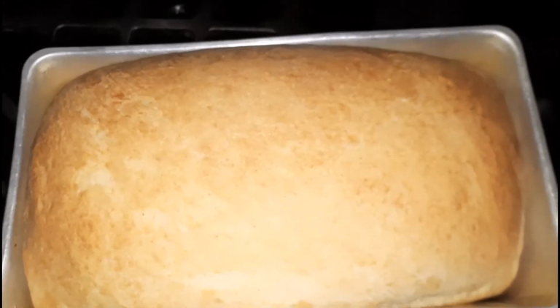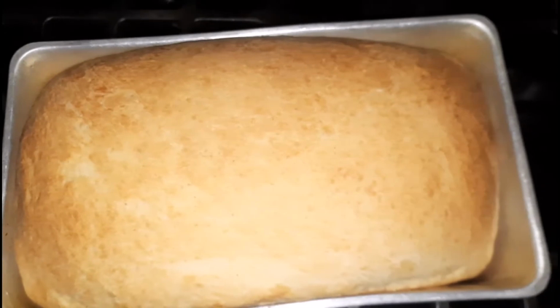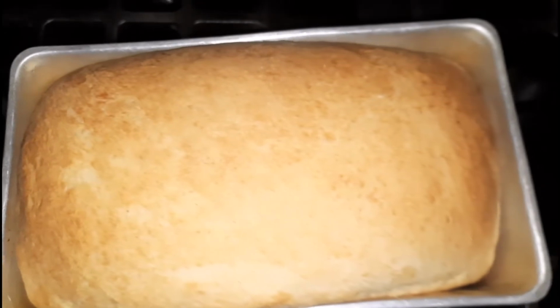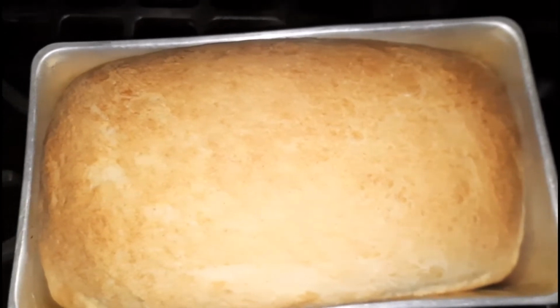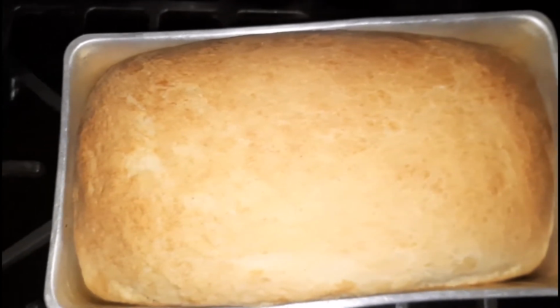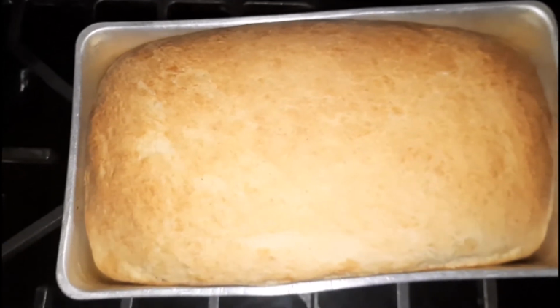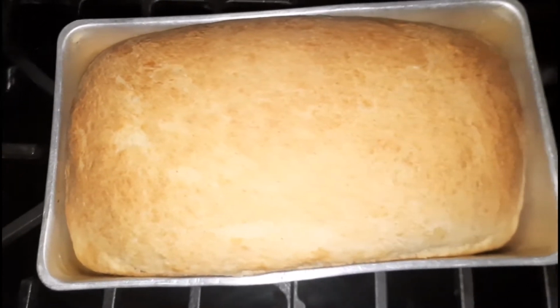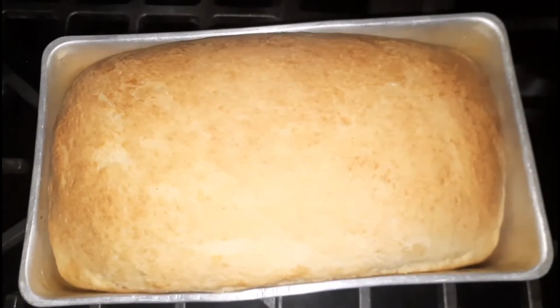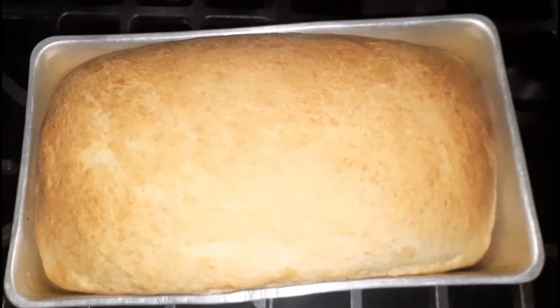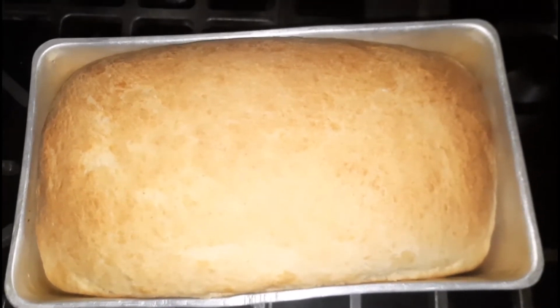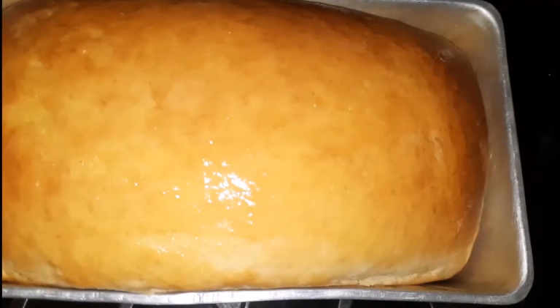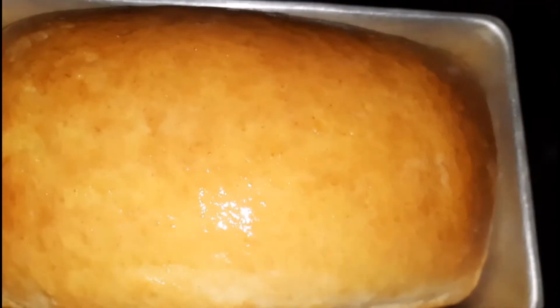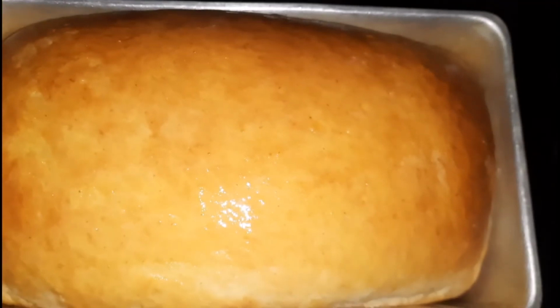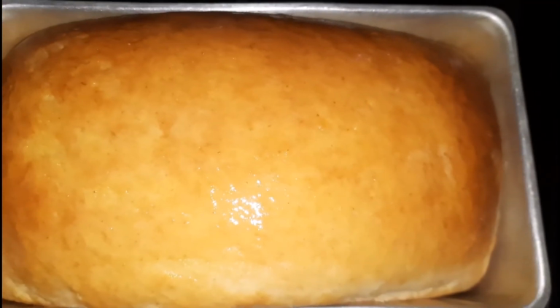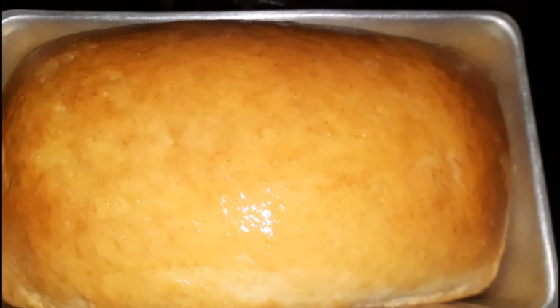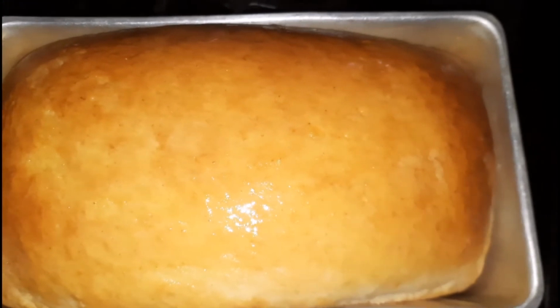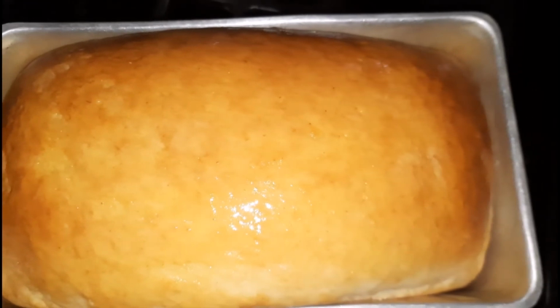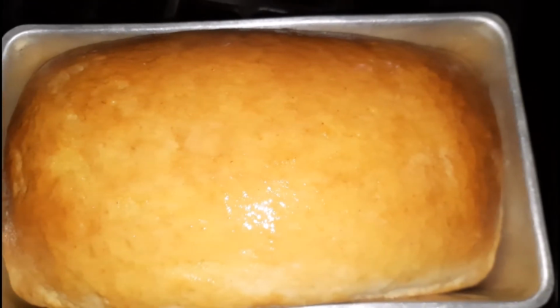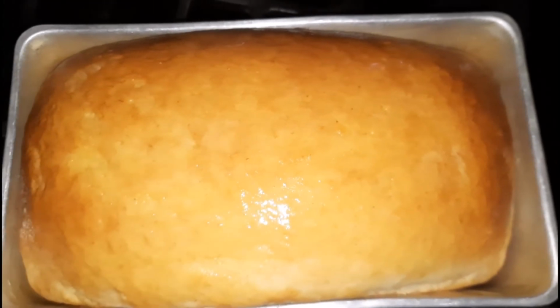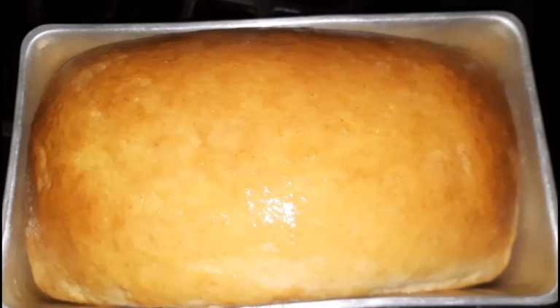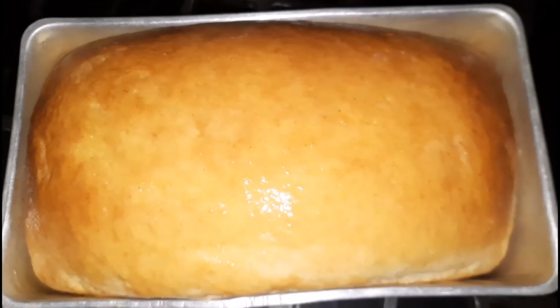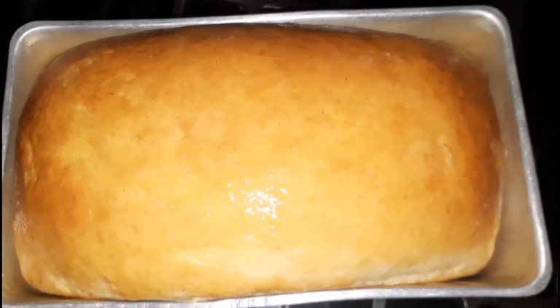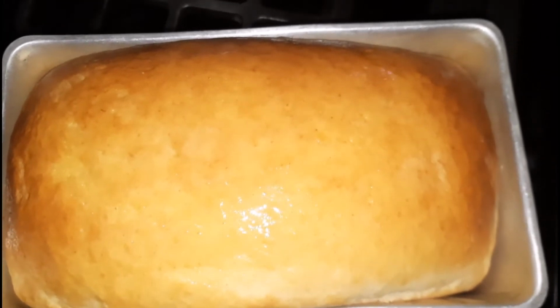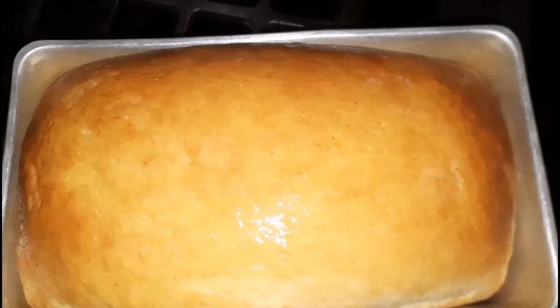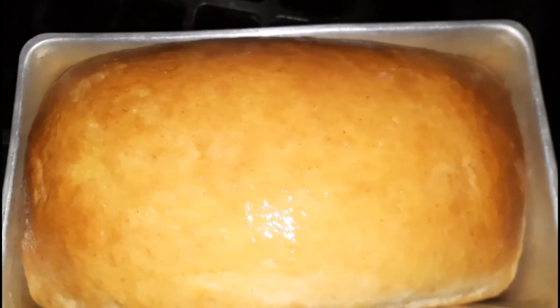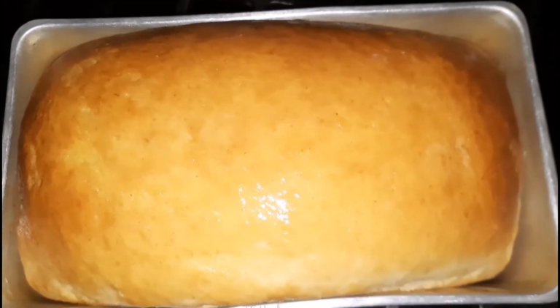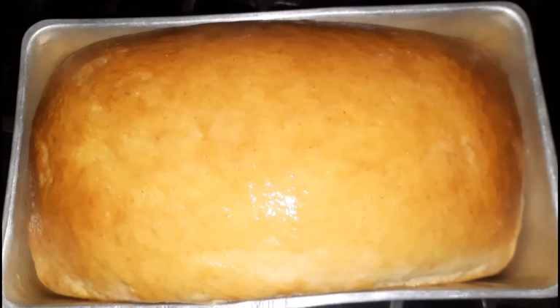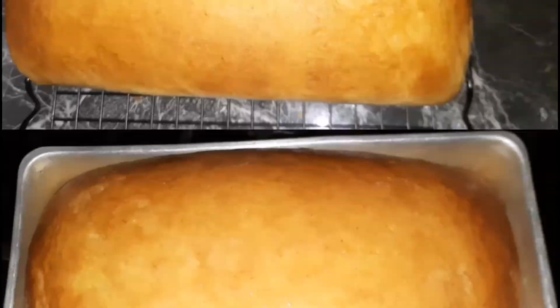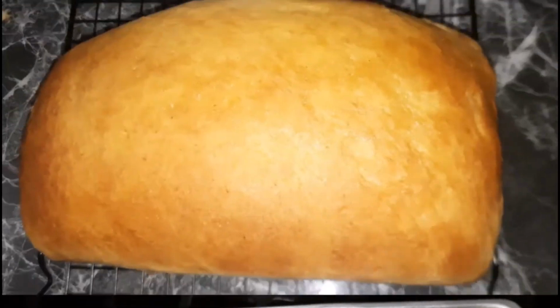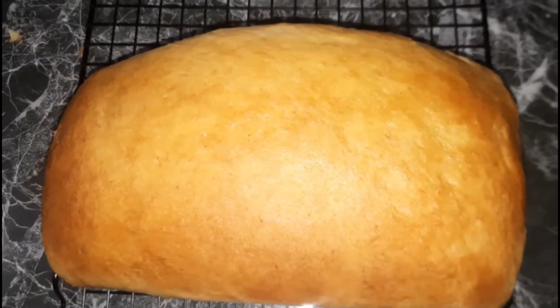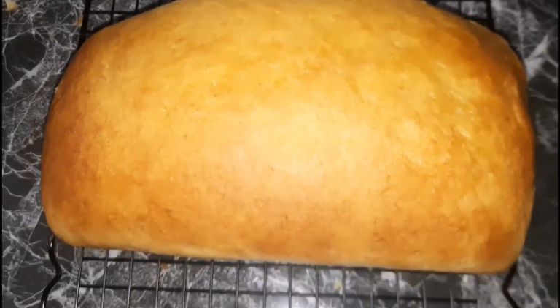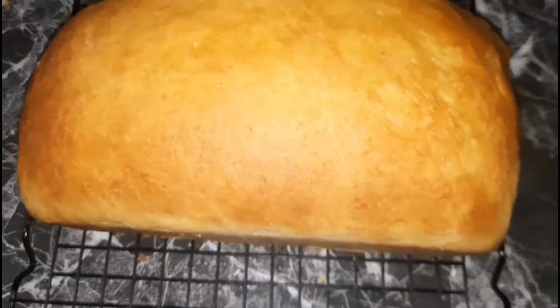Once it's baked I remove it from my oven, and while it's still hot I like to add some more butter, which keeps the top of the bread — and the bread itself — really nice and moist. I'm going to allow that to cool and come back to show you.